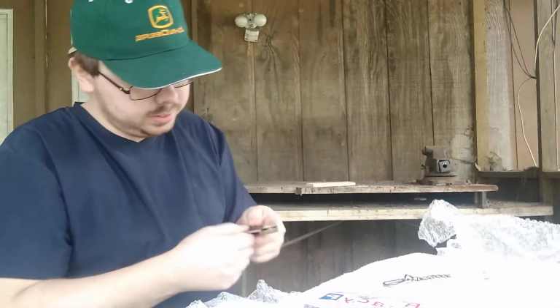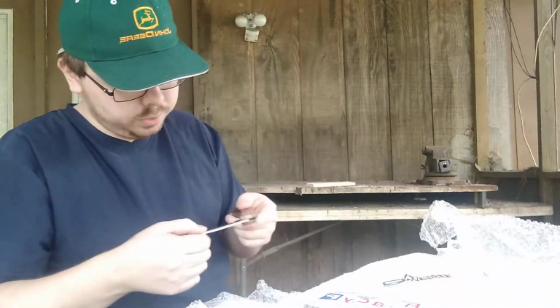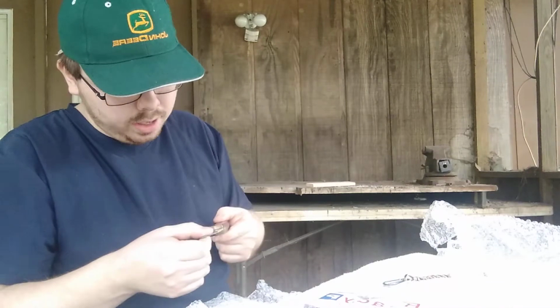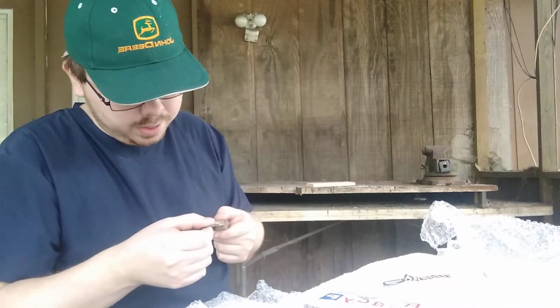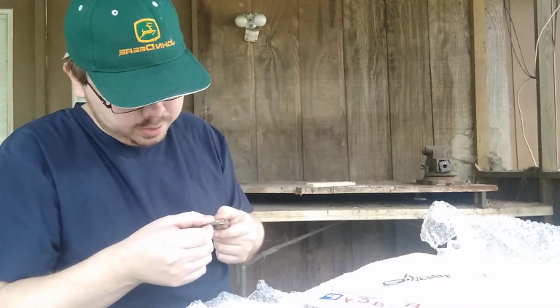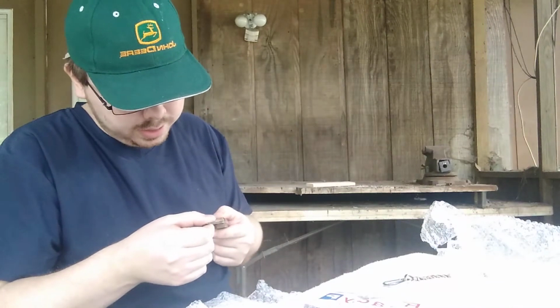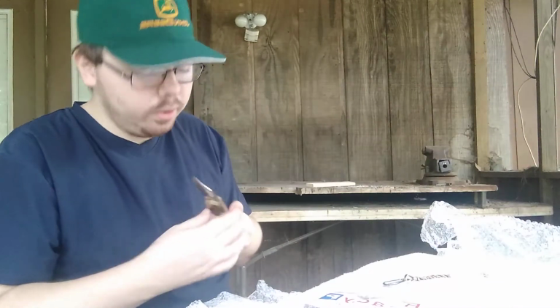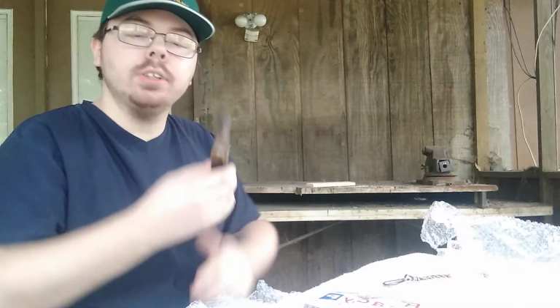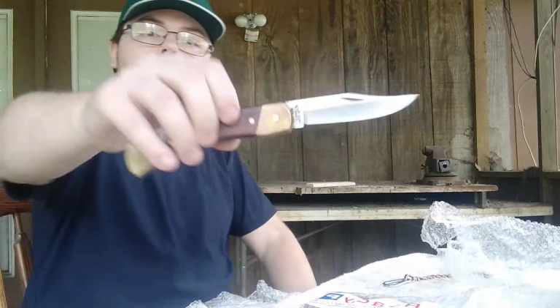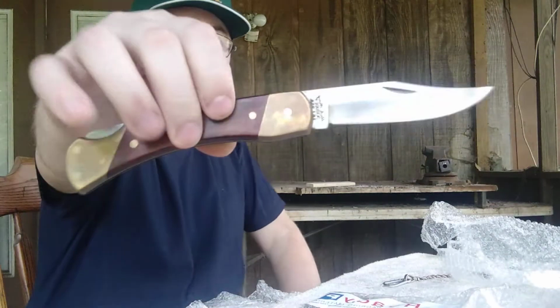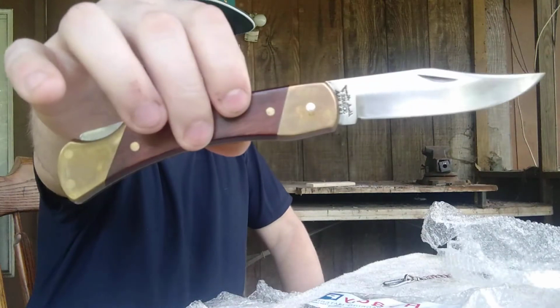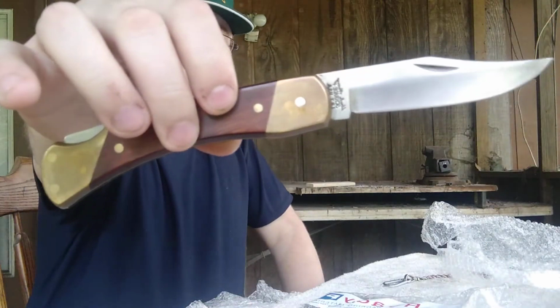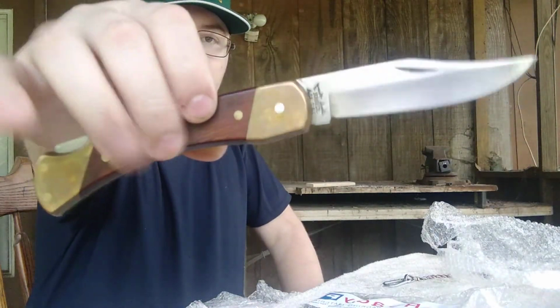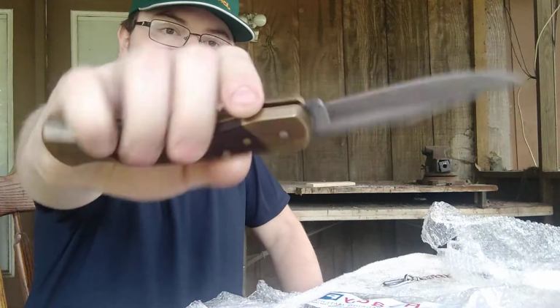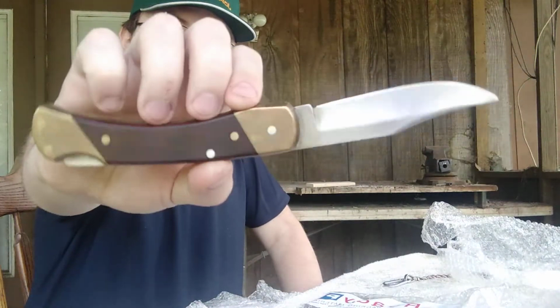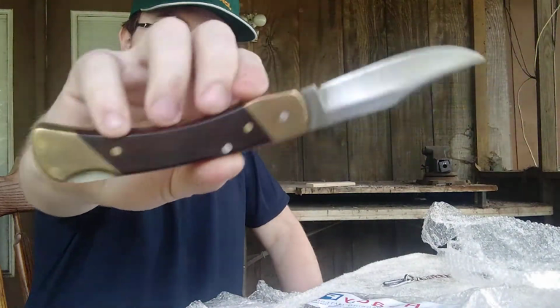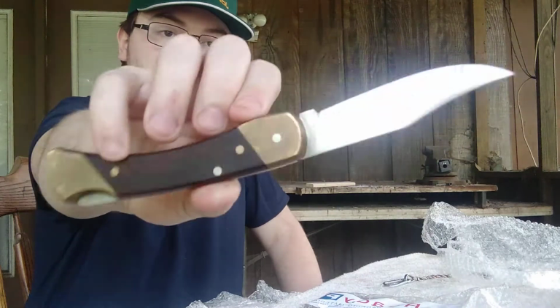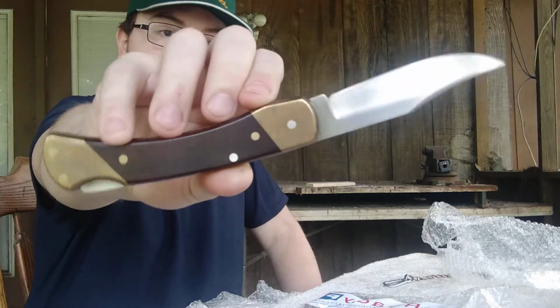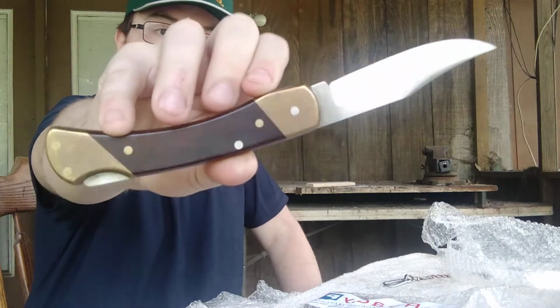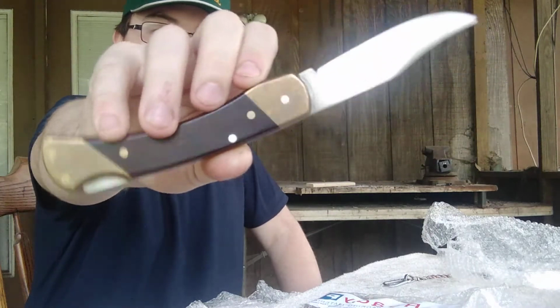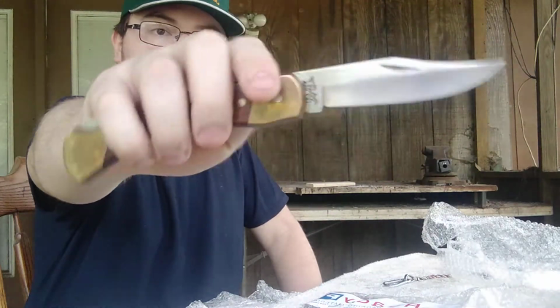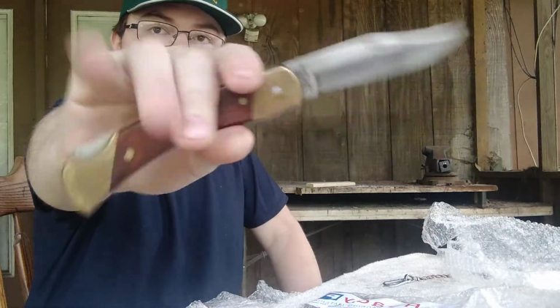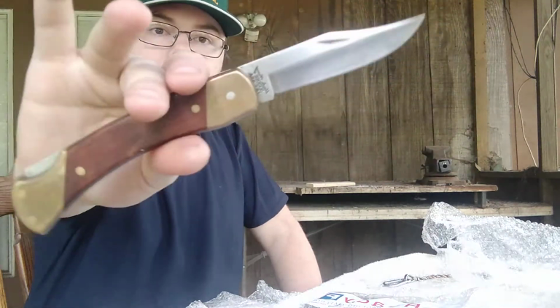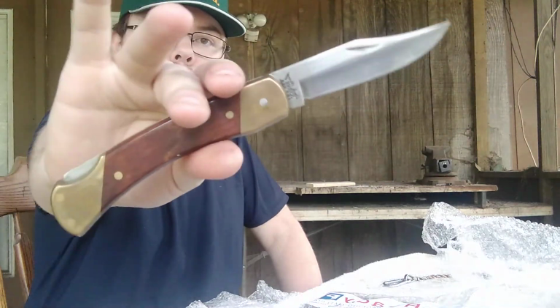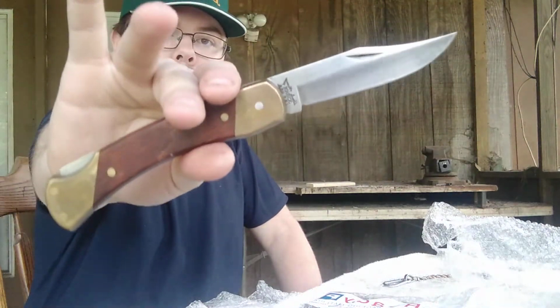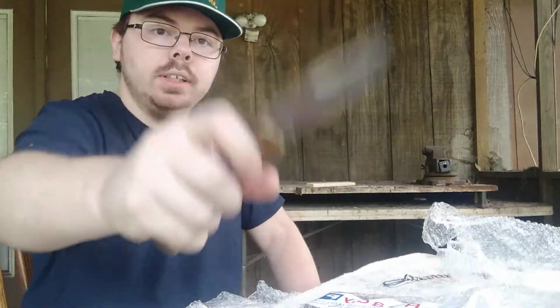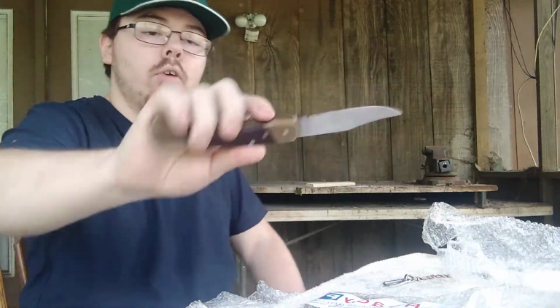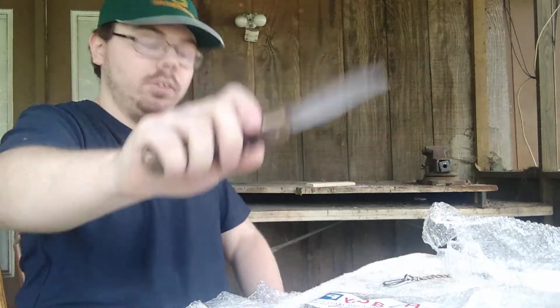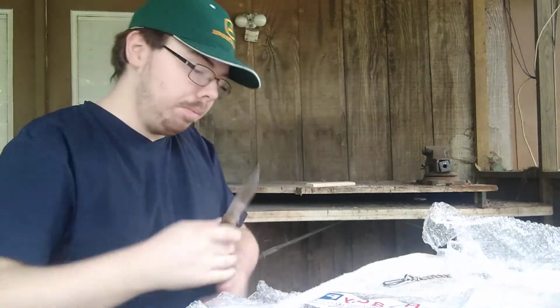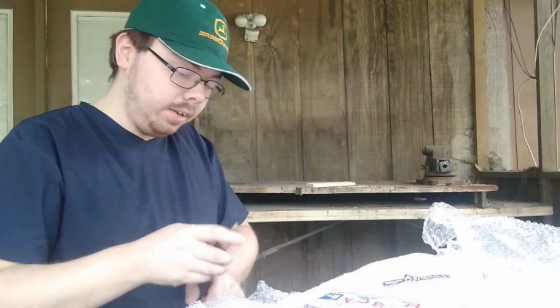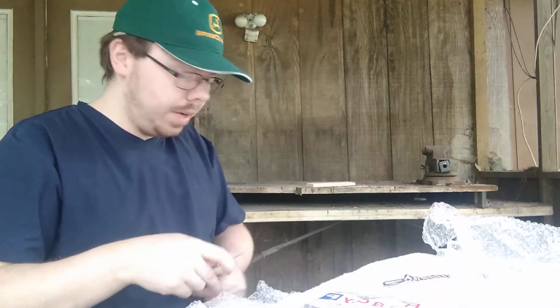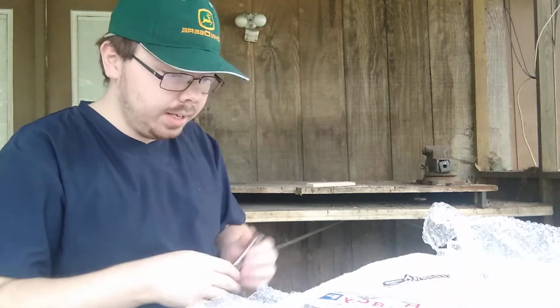This is that Schrade lockback. It's an Uncle Henry Schrade. Thank you very much, Ben. This is one of the ones I've been looking for for a long time. I finally got one in my collection. I will polish this up and make it look very nice.